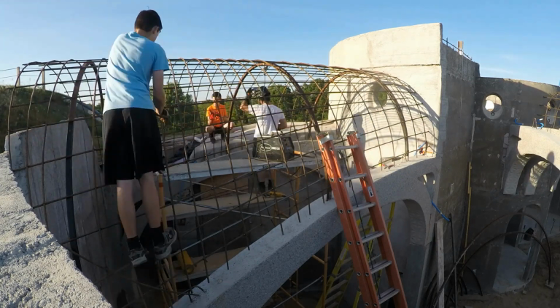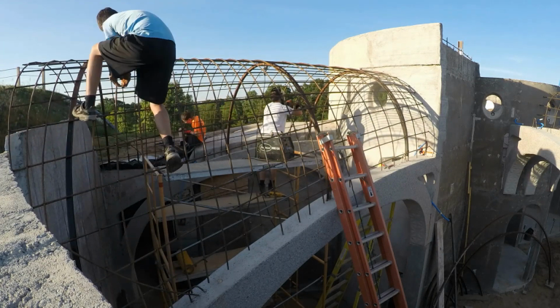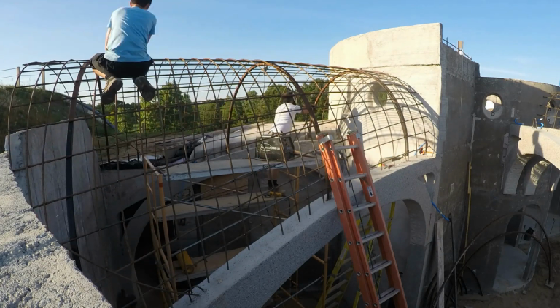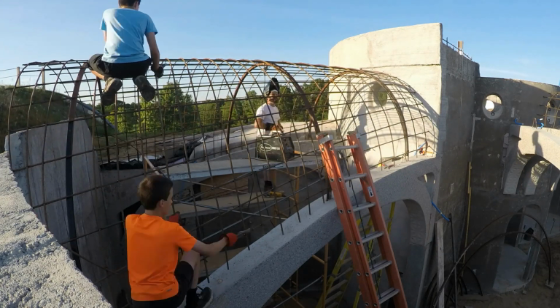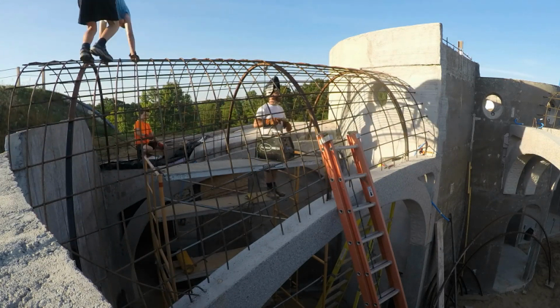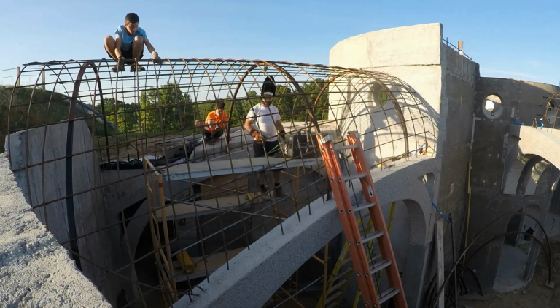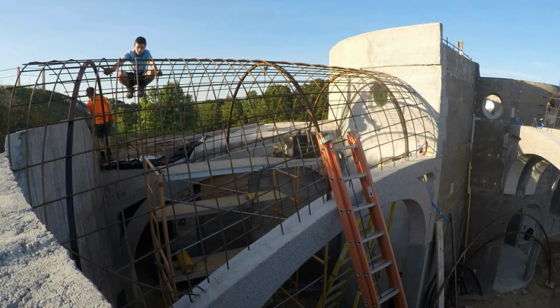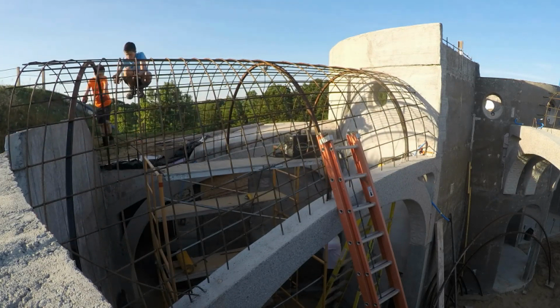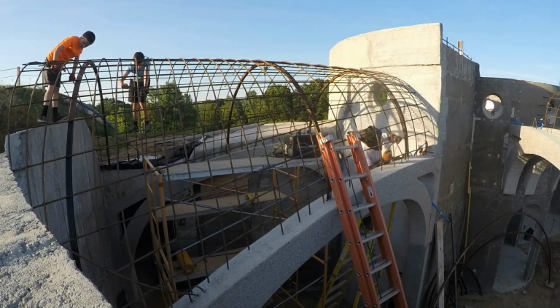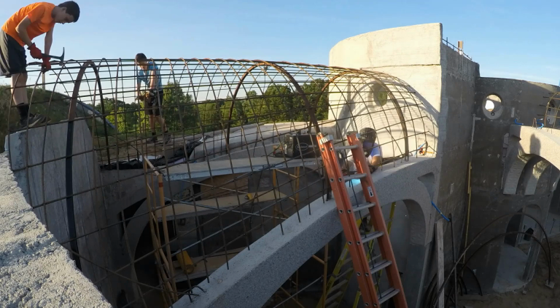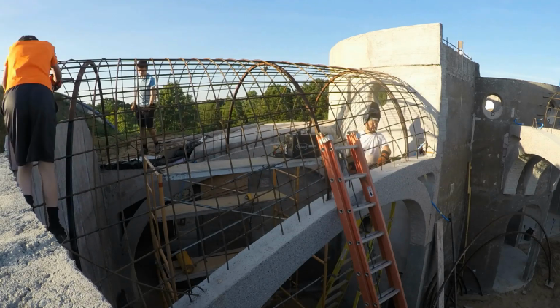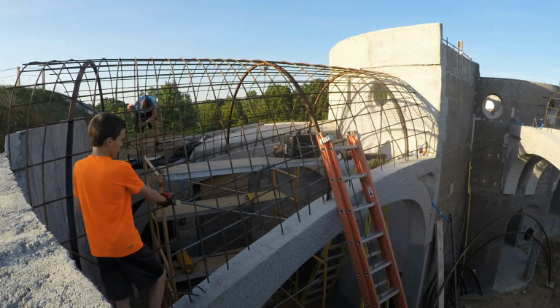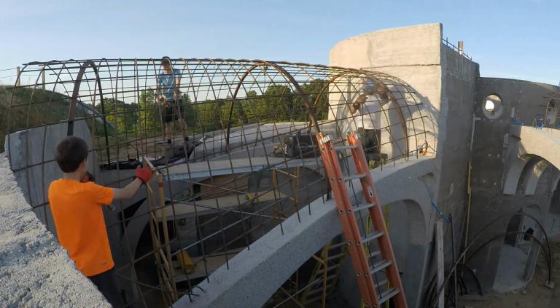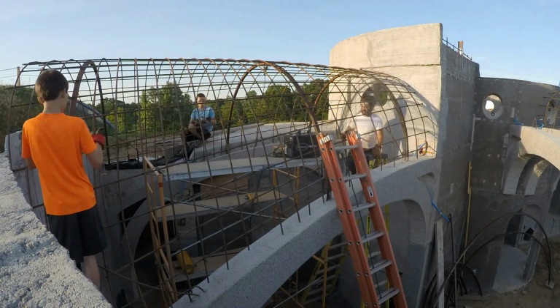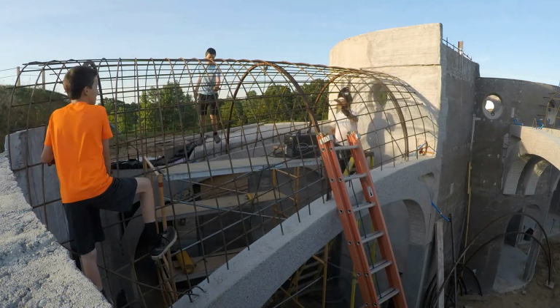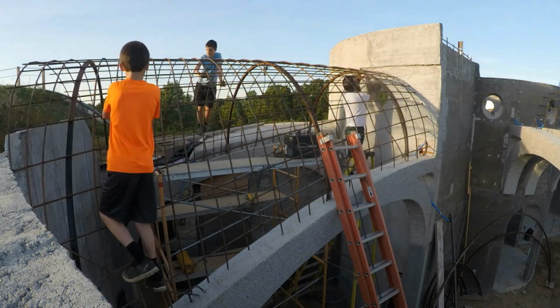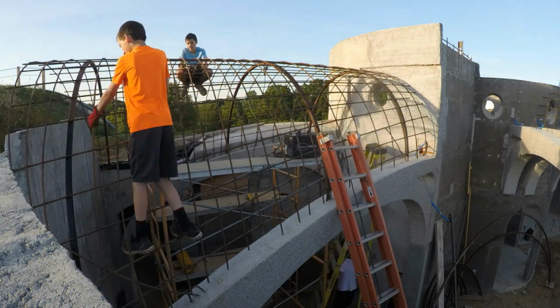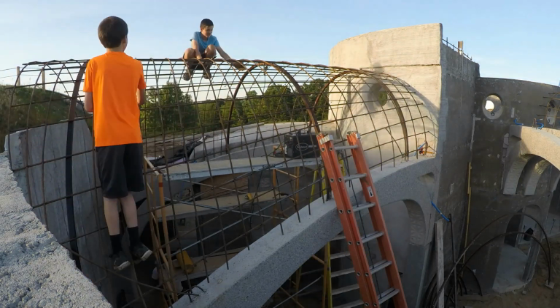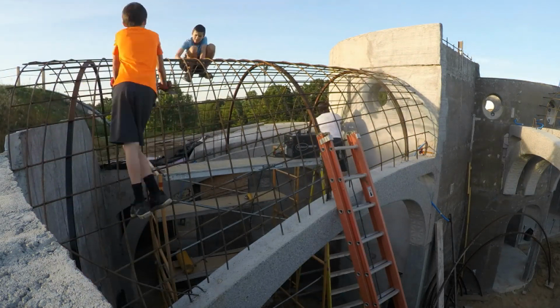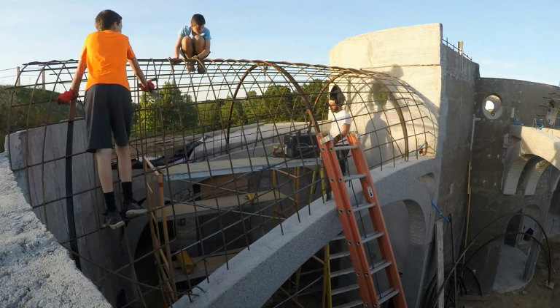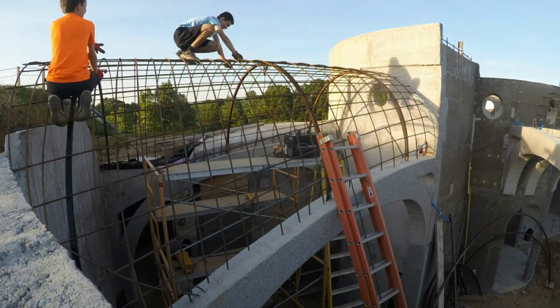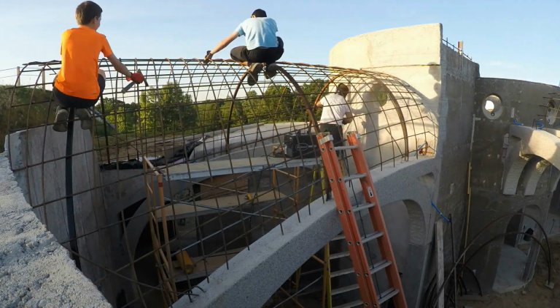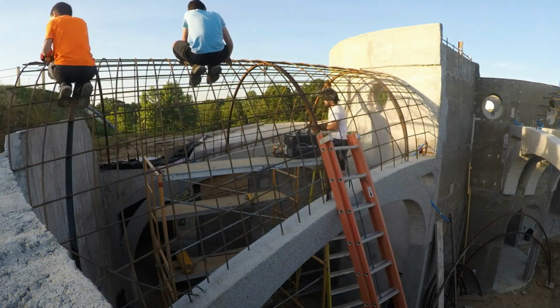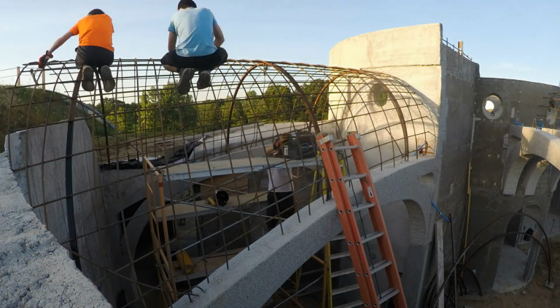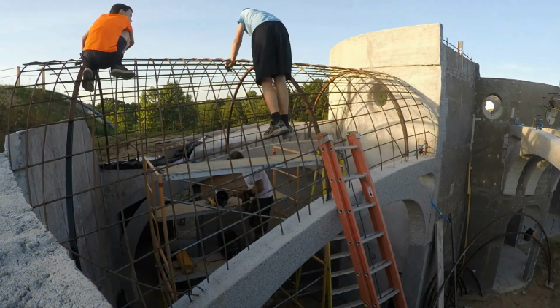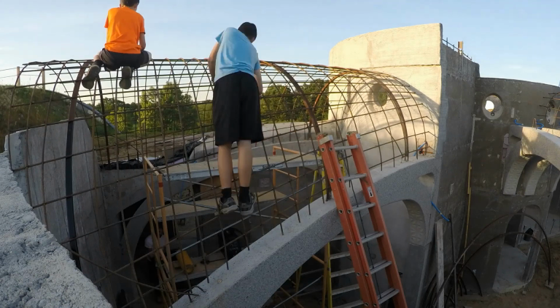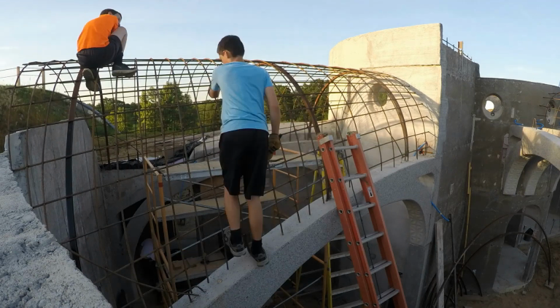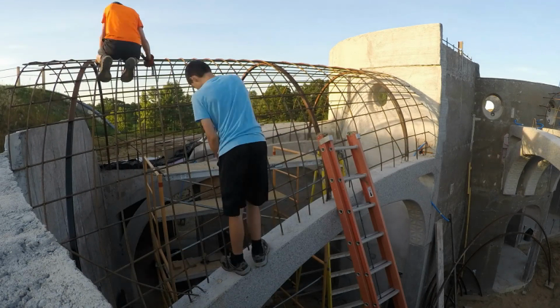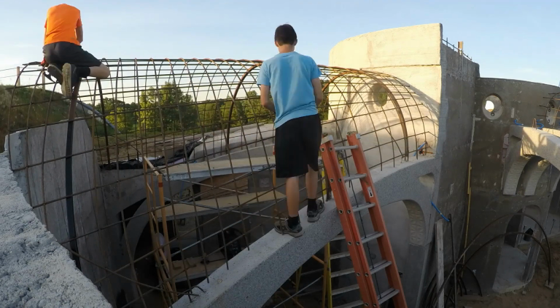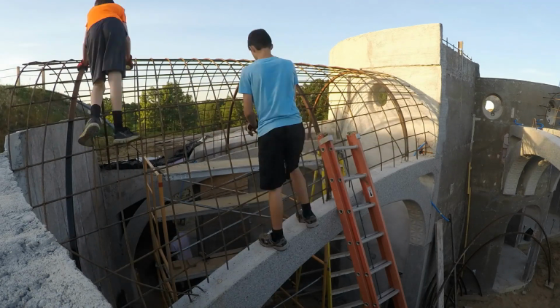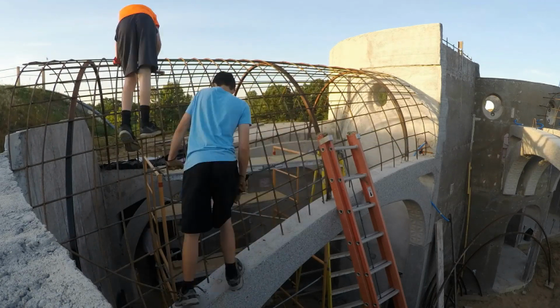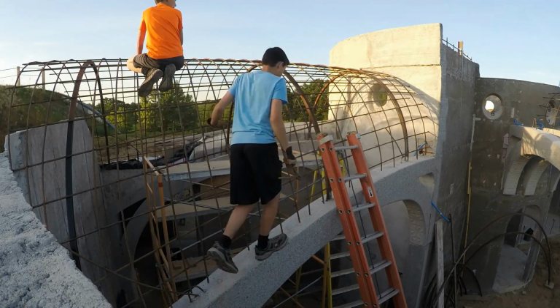Here the kids are just bending down the tie wires. We don't want any wires sticking up through the concrete because they'd be exposed to water and oxygen, causing rust and making holes down into the concrete. They also might poke us.